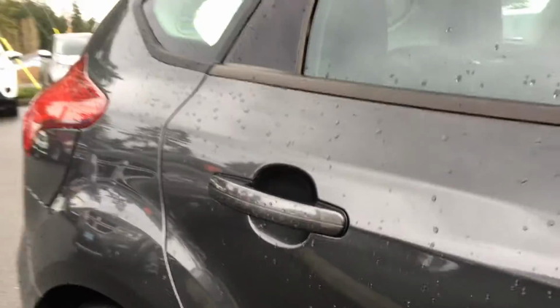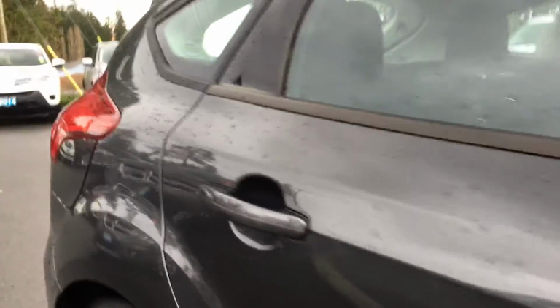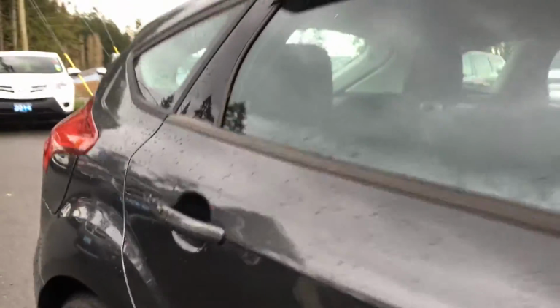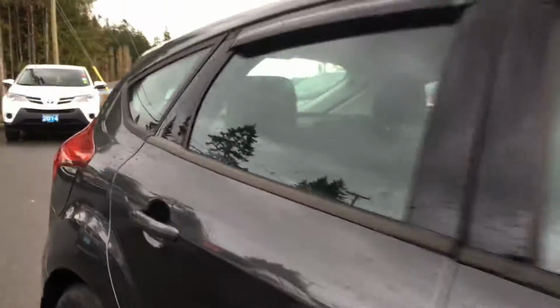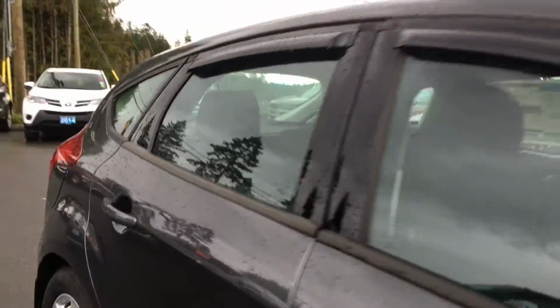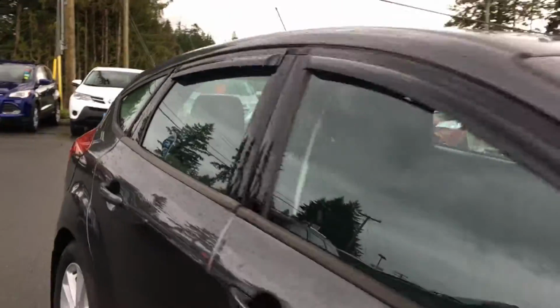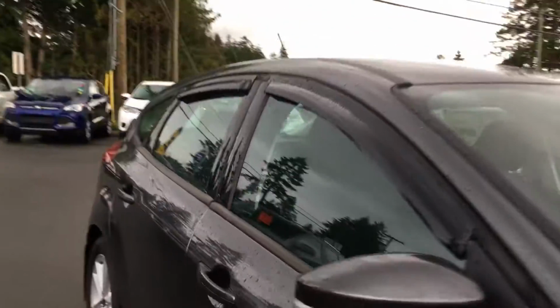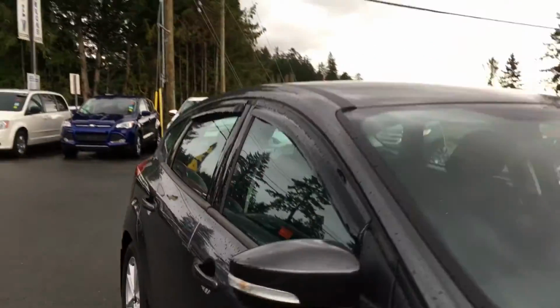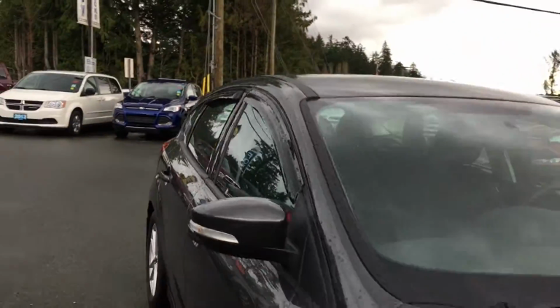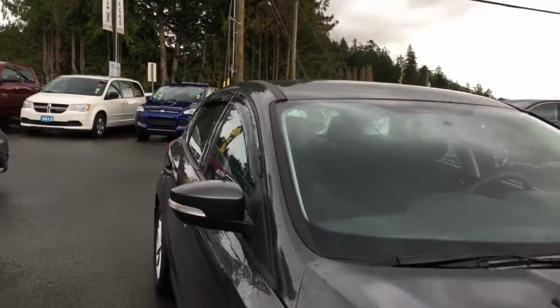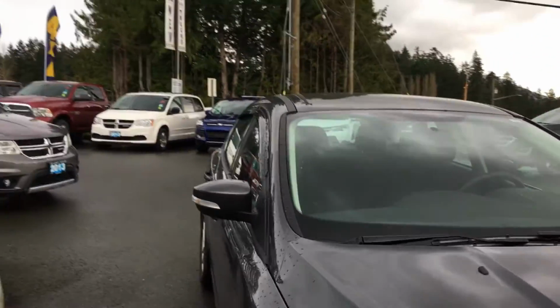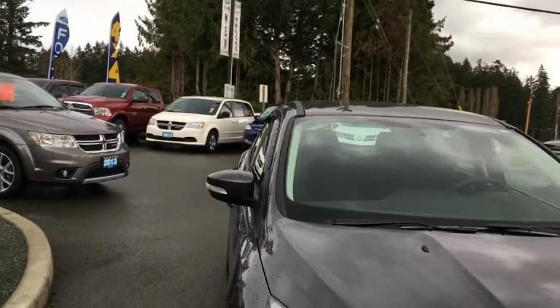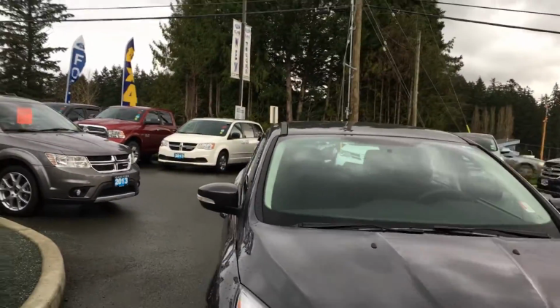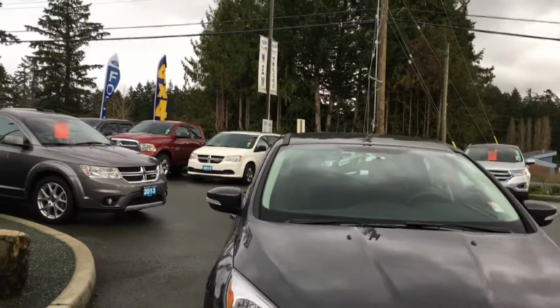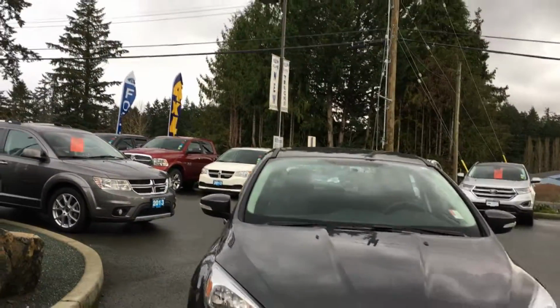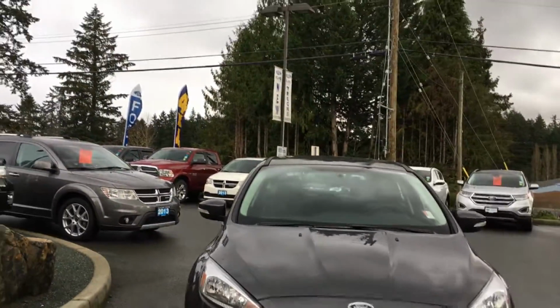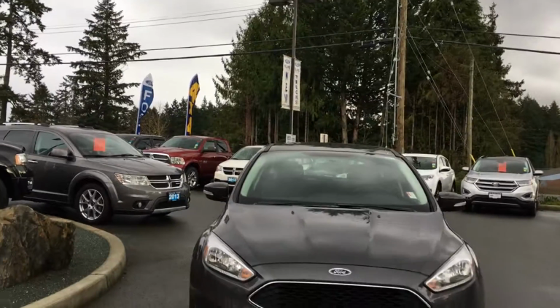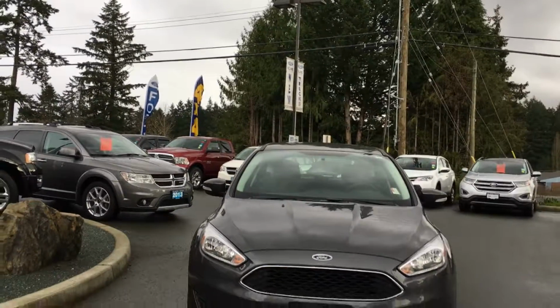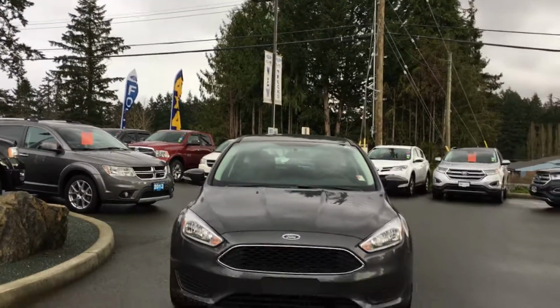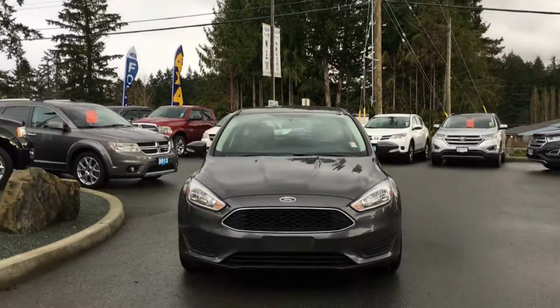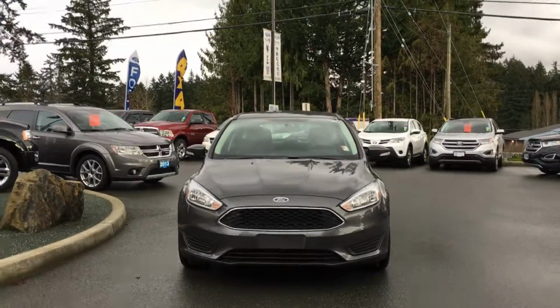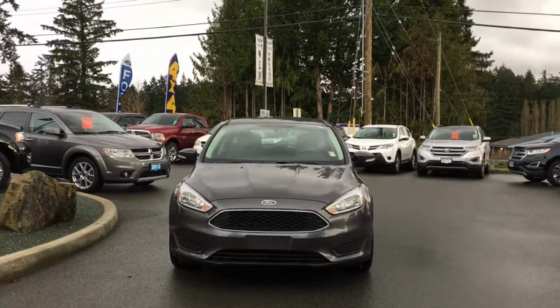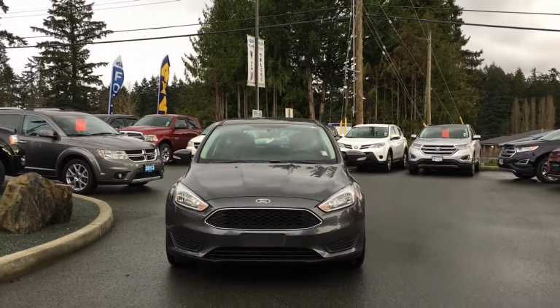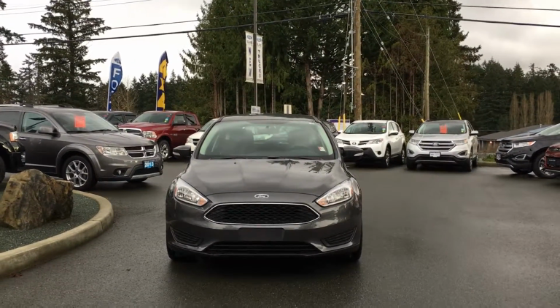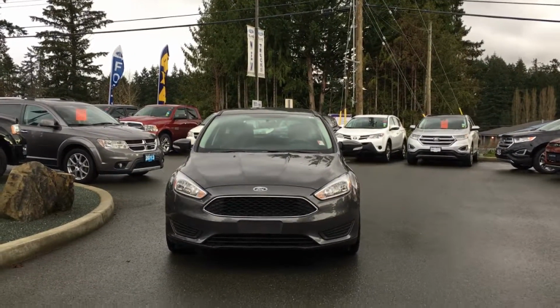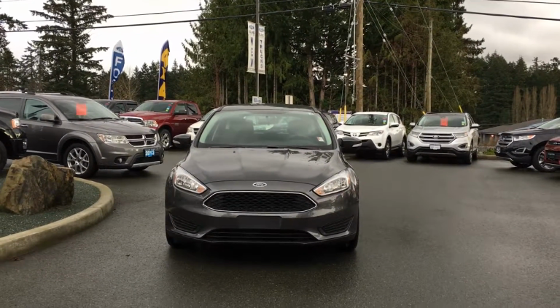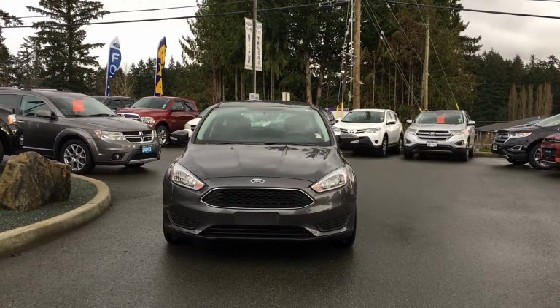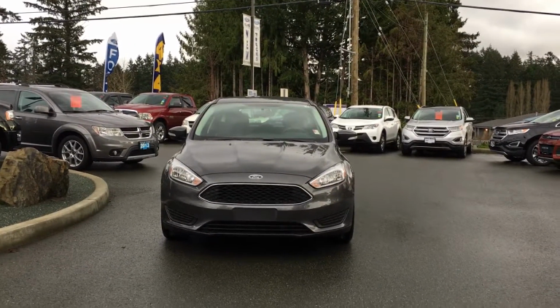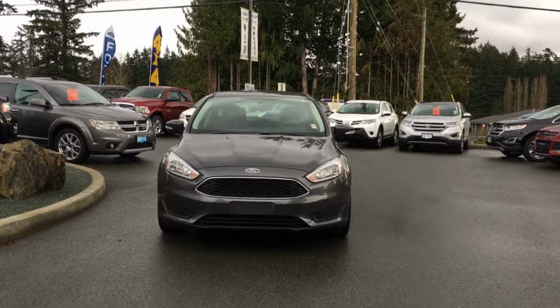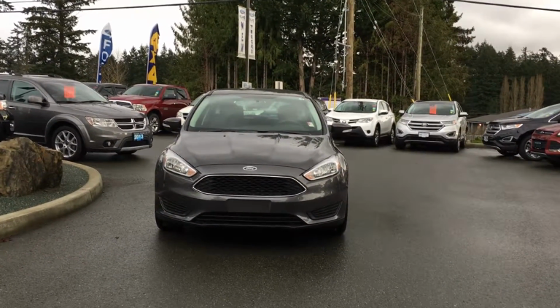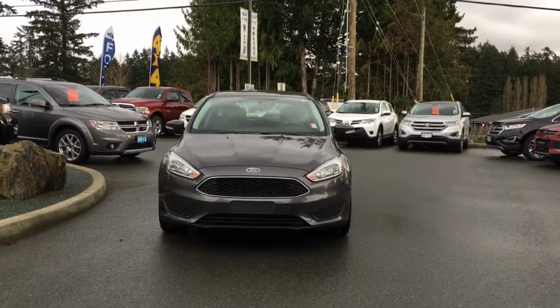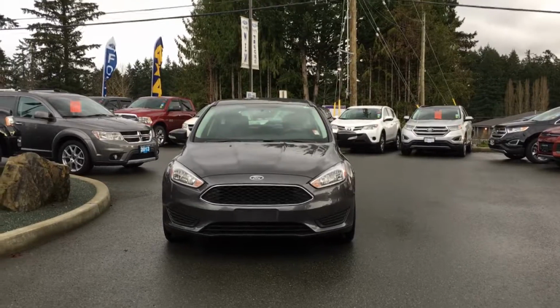Passenger side capless easy fuel gas filler. Window vents. Powered side view mirrors. Daytime running lights. Halogen headlights. And so many more reasons to visit us at Island Ford Superstore and check out our 2016 Focus.